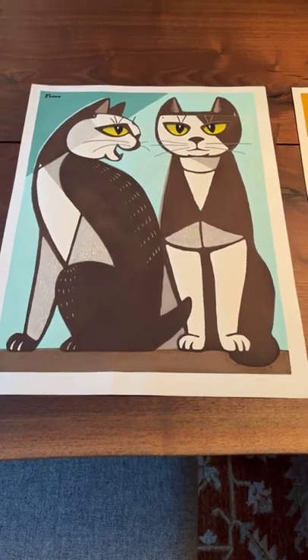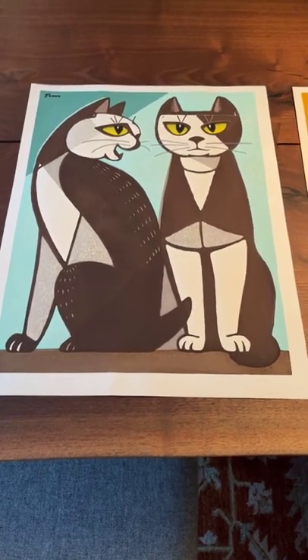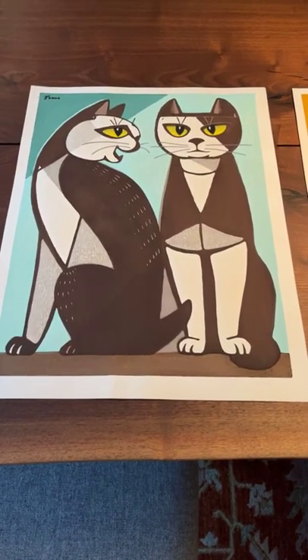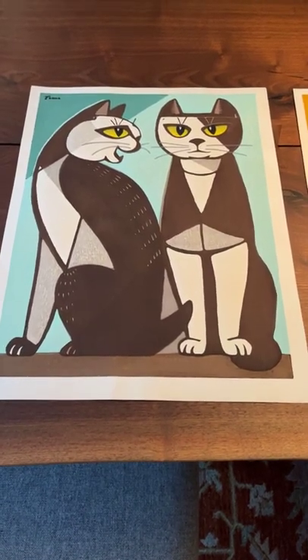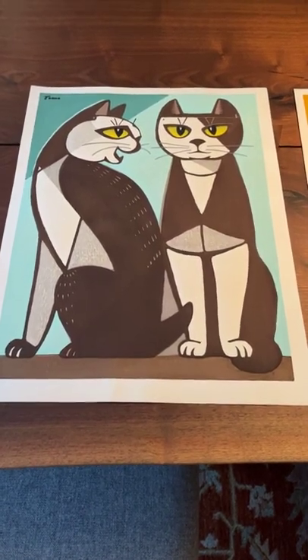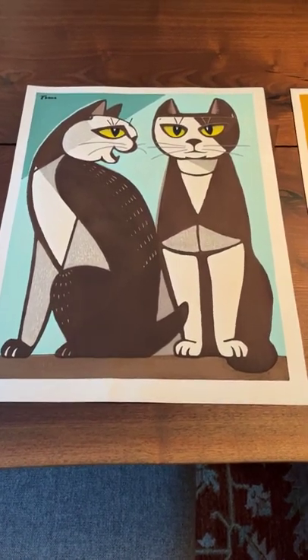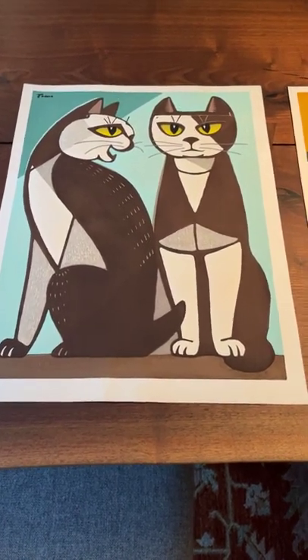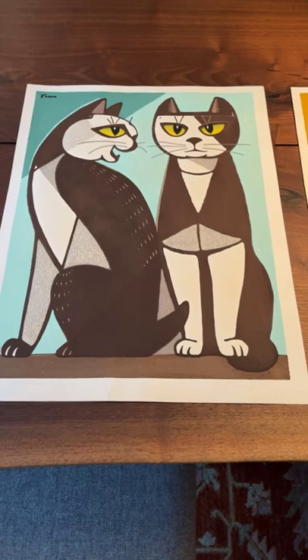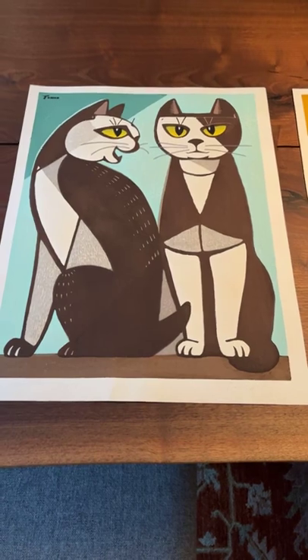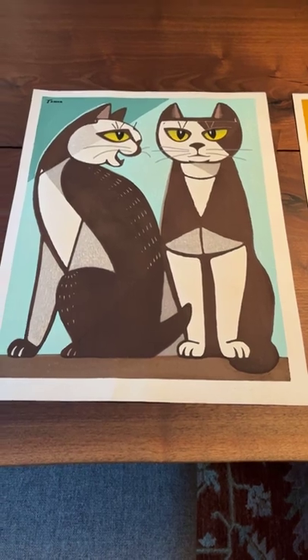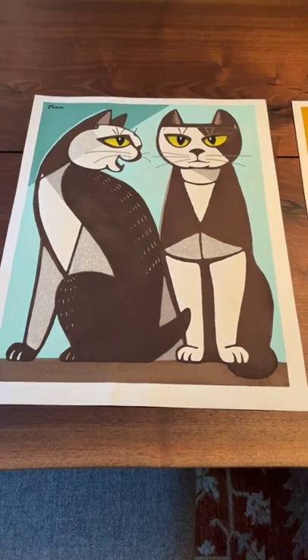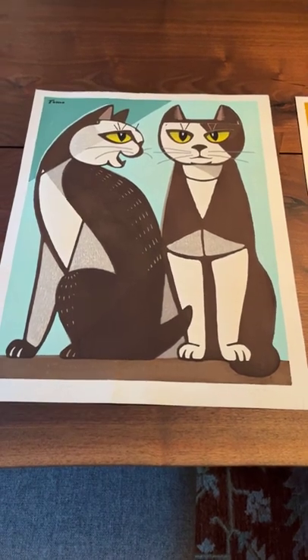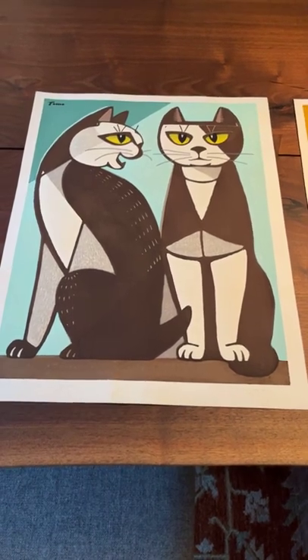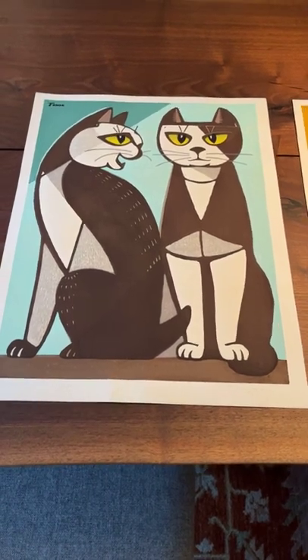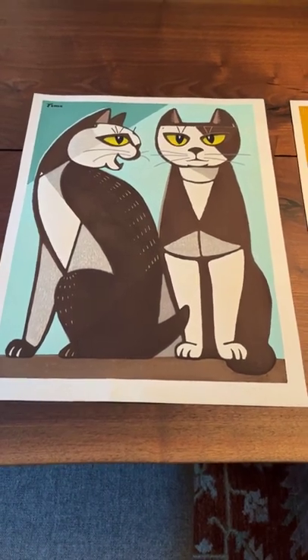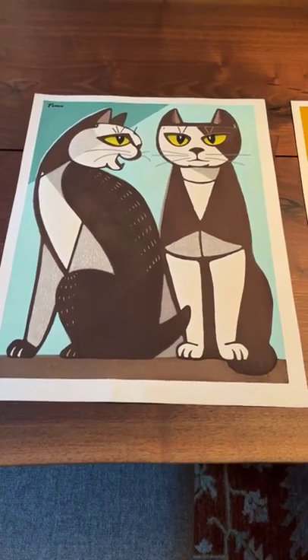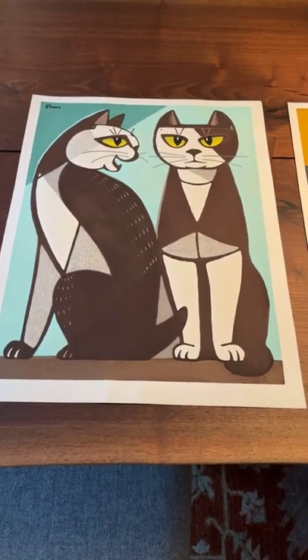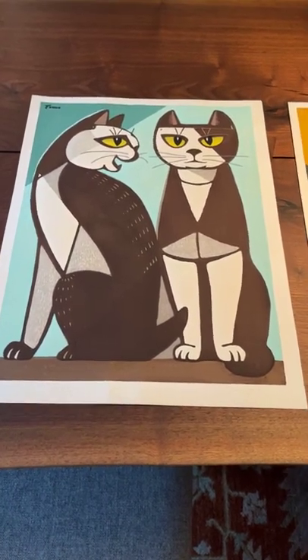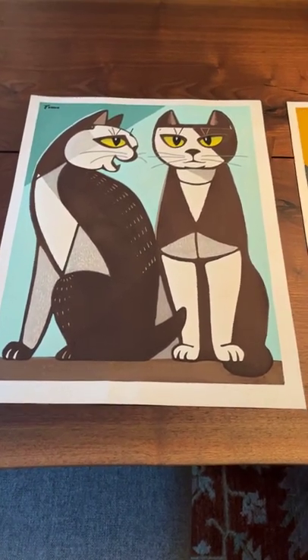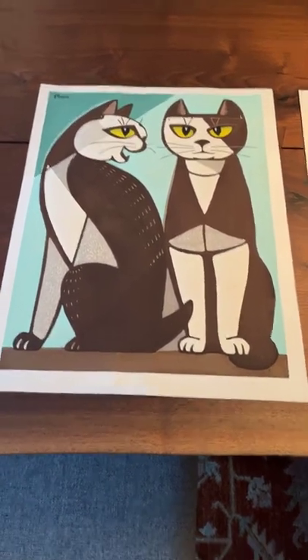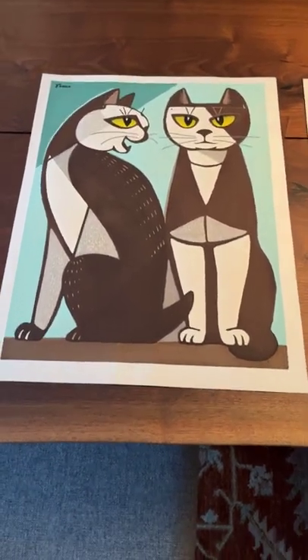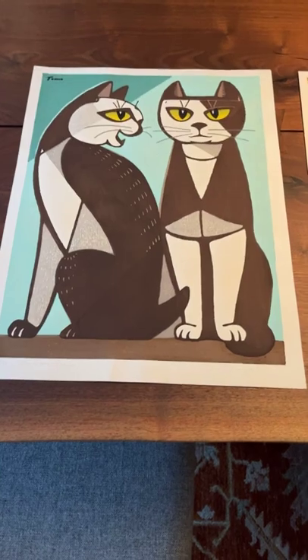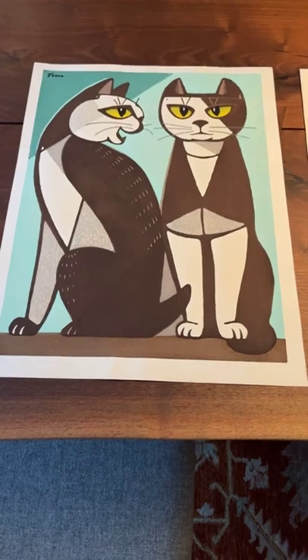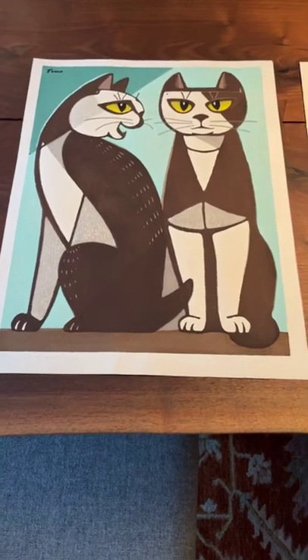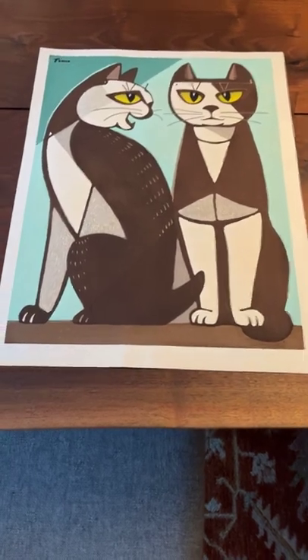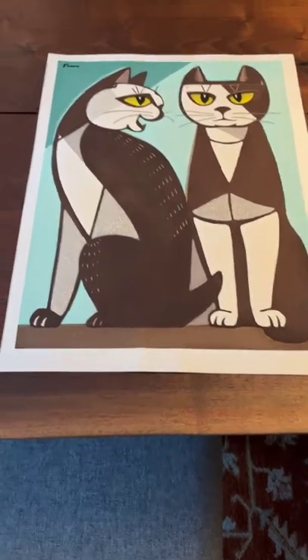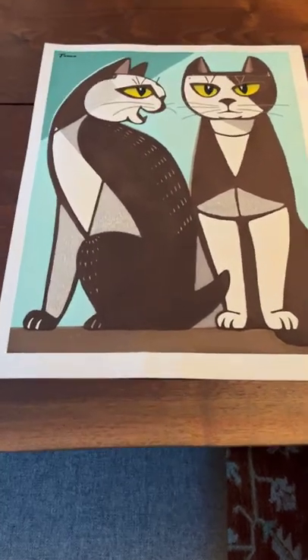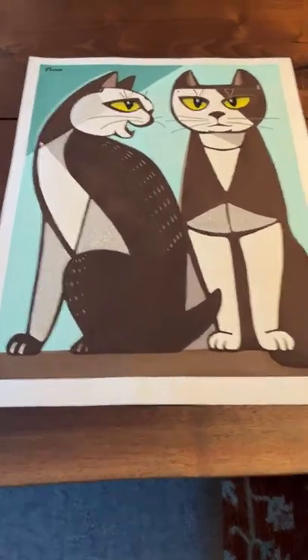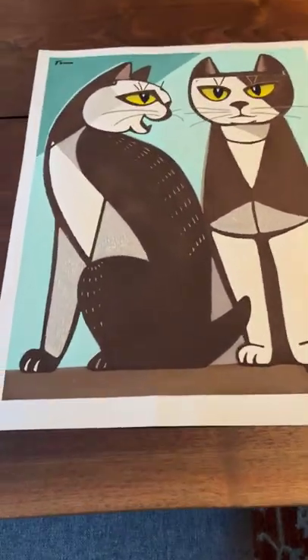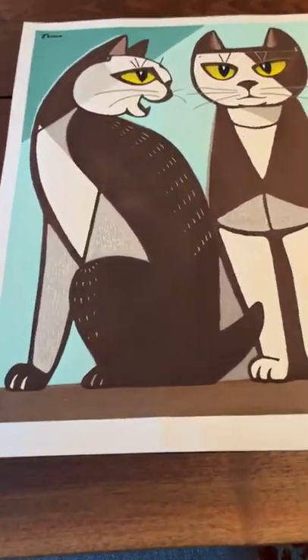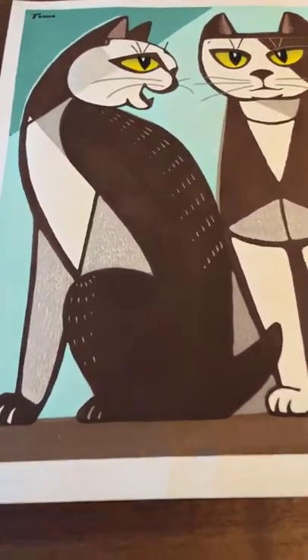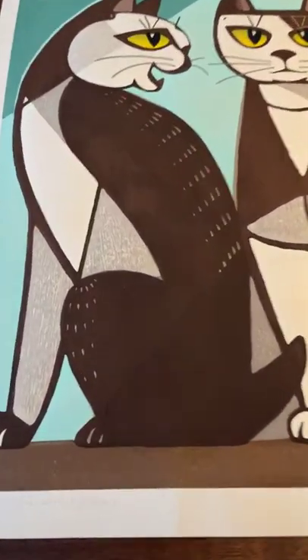Both cats have a very distinct, different personality. And for those of you familiar with cats, you definitely know that cats have their own personalities.